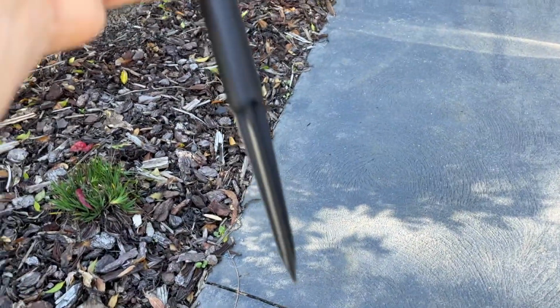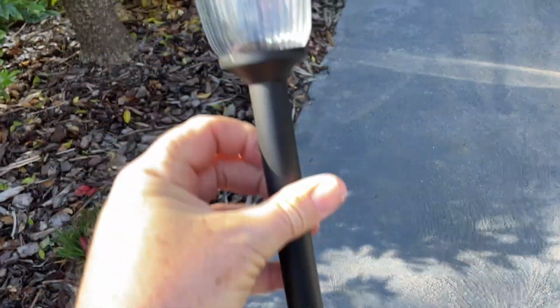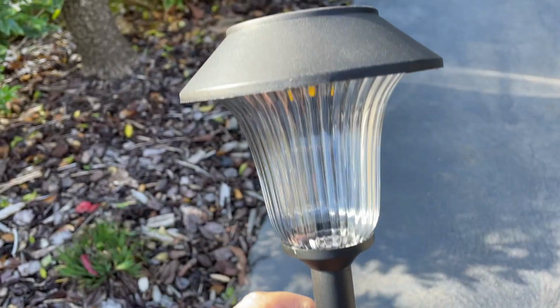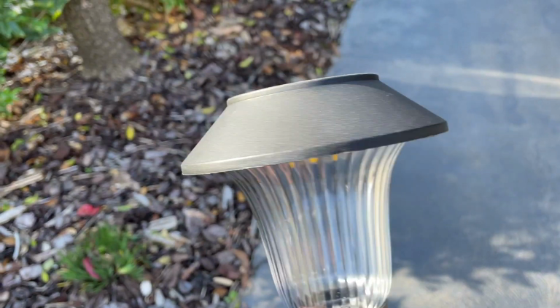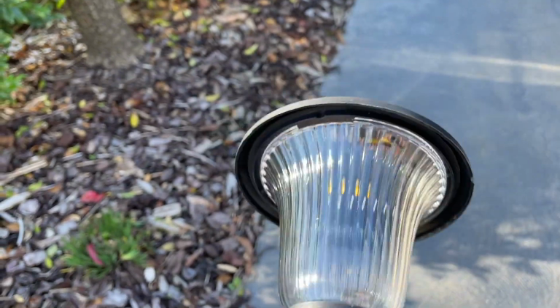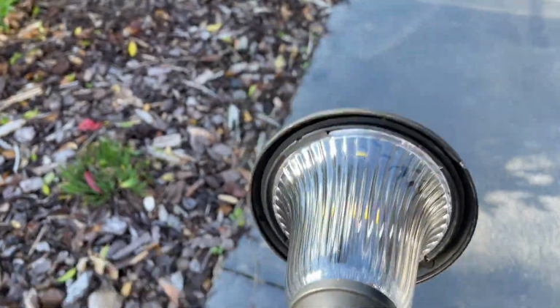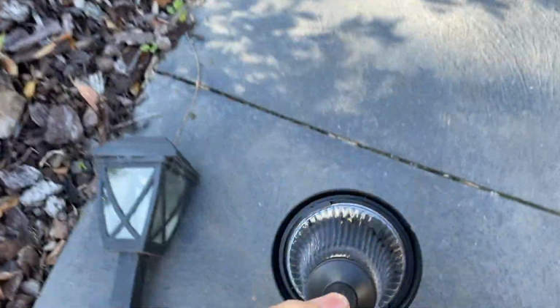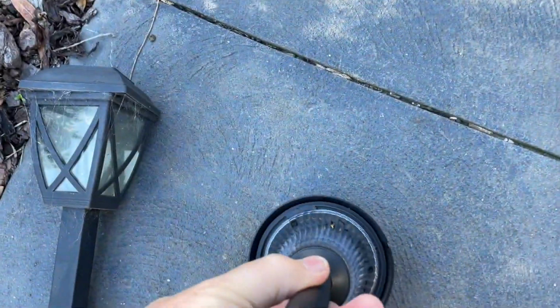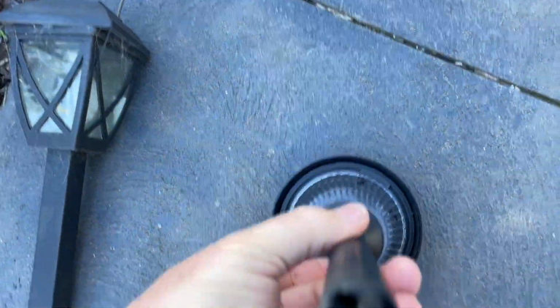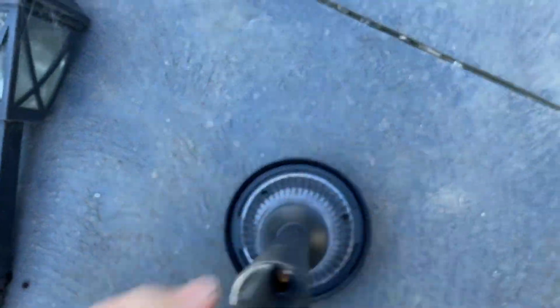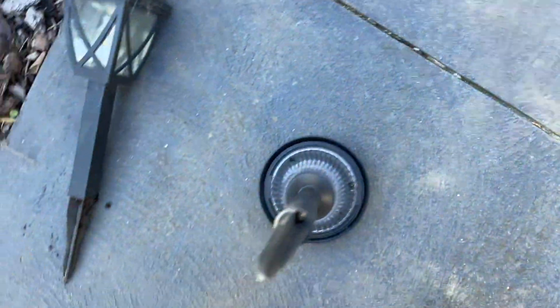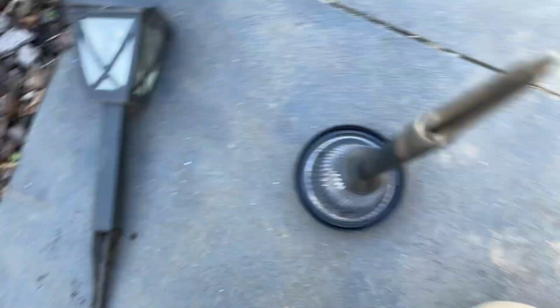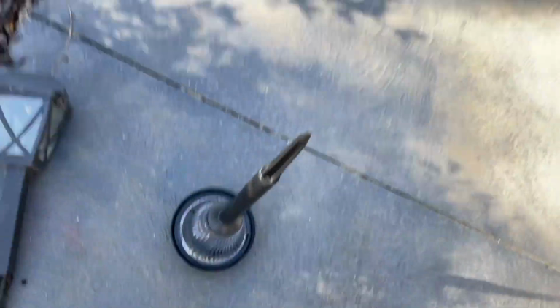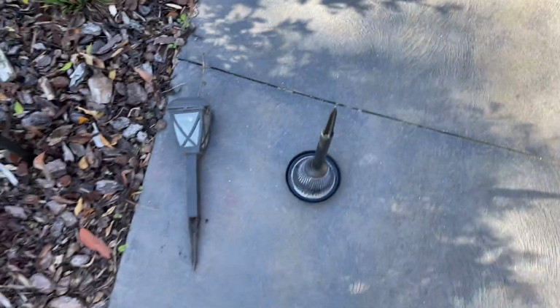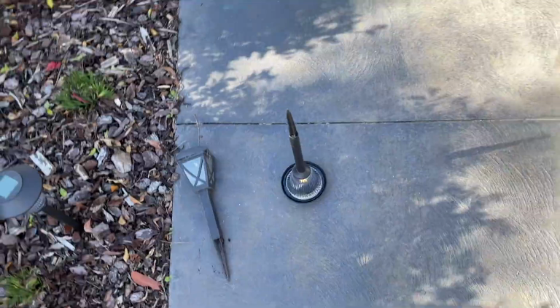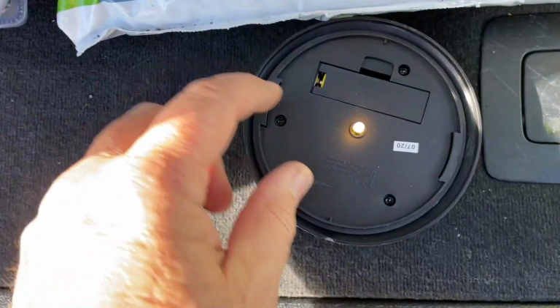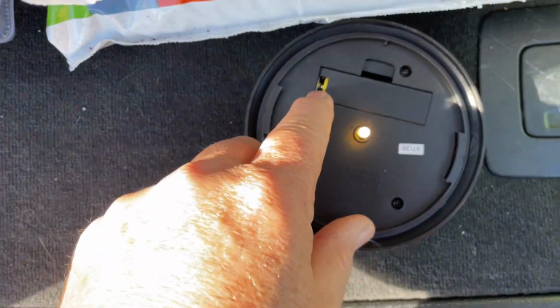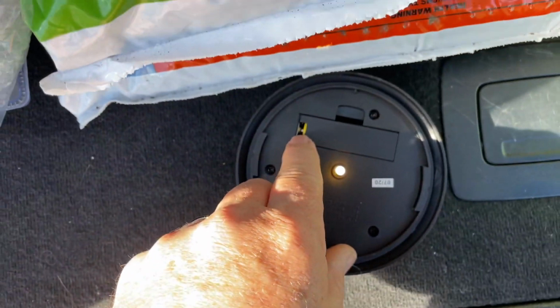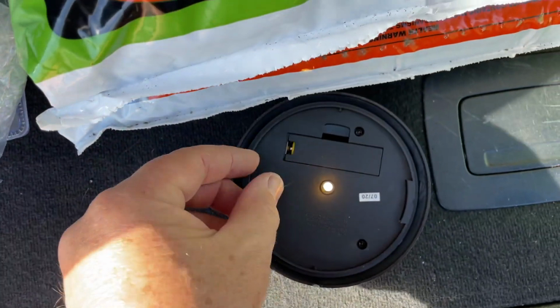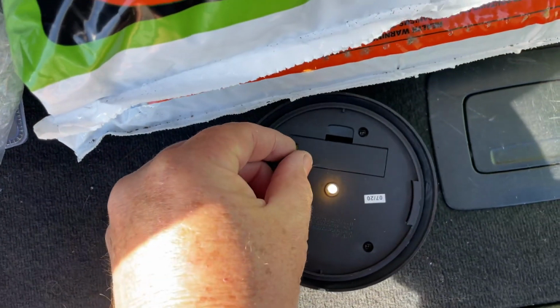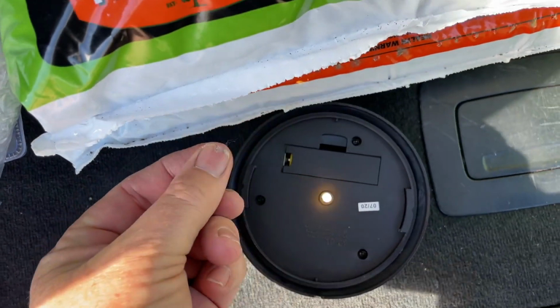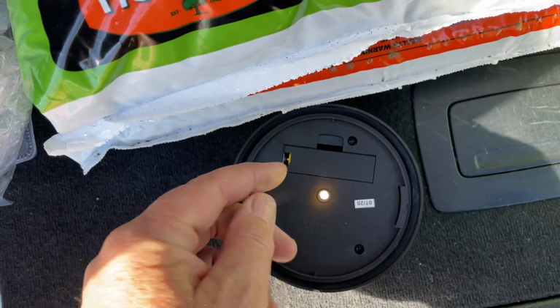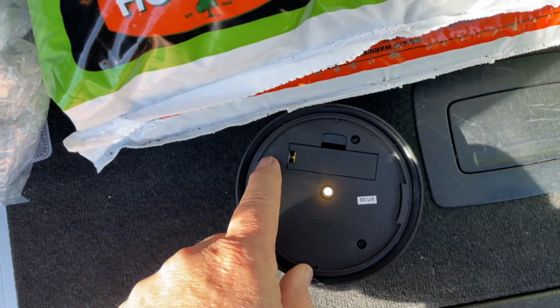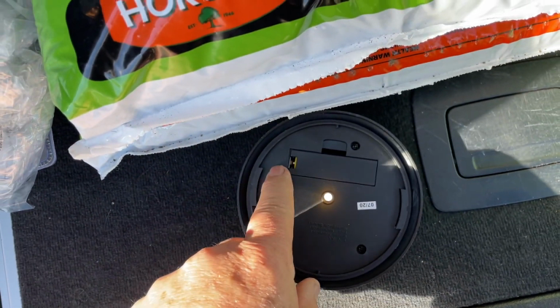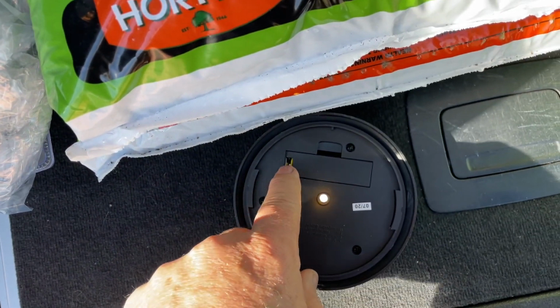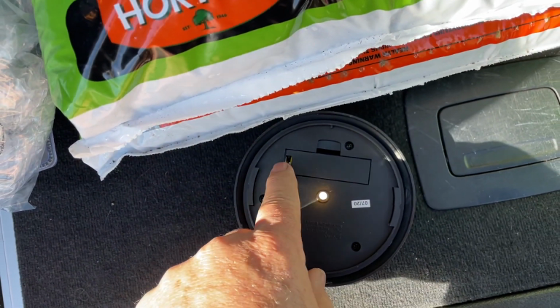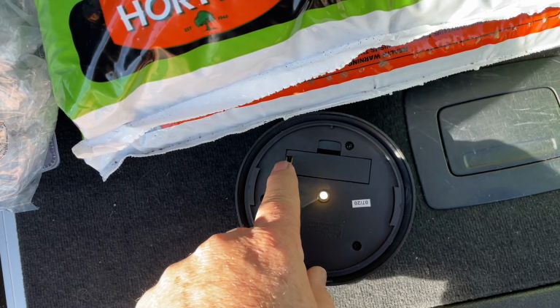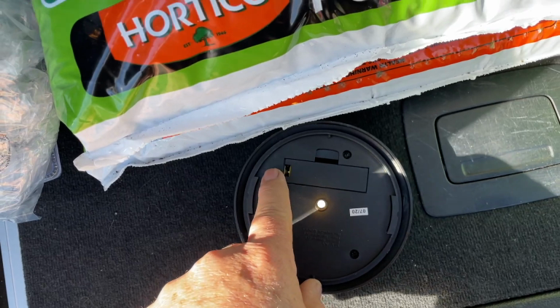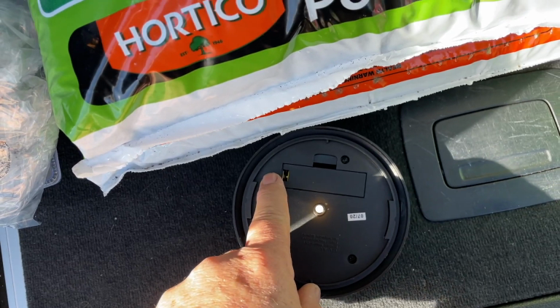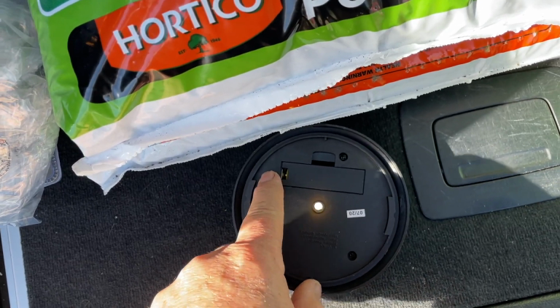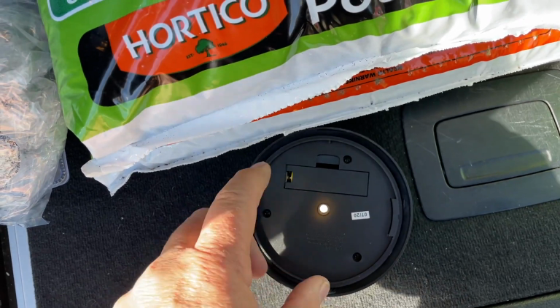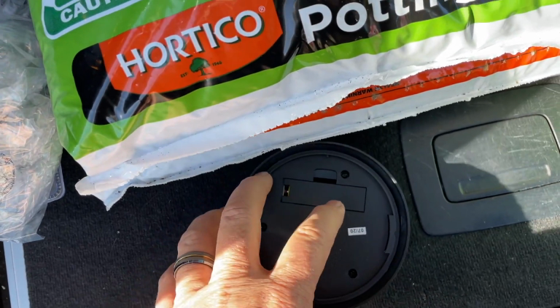That's now ready to be put into the ground. There is also on the battery compartment — I'll show you another one here — on the battery compartment there is a little tab to pull out. That's important: you pull it out and that brings the battery into contact so it'll start working.